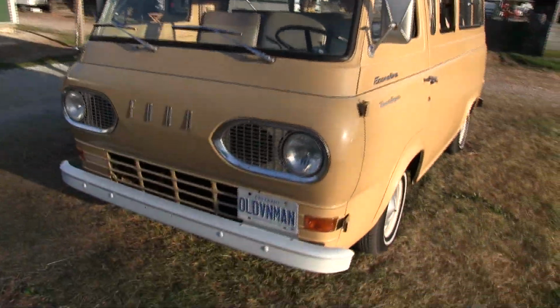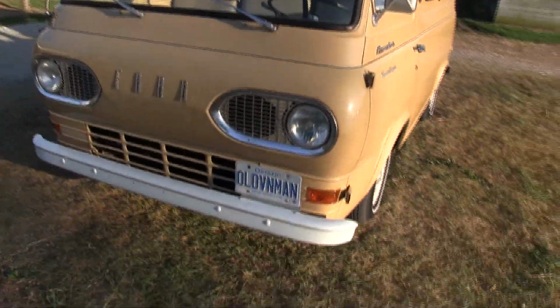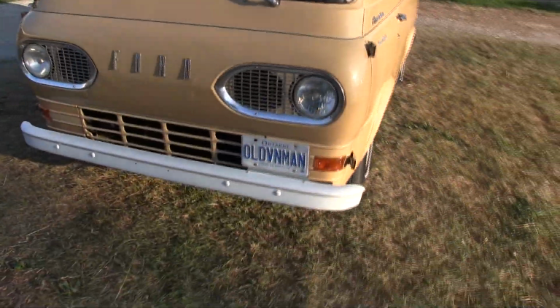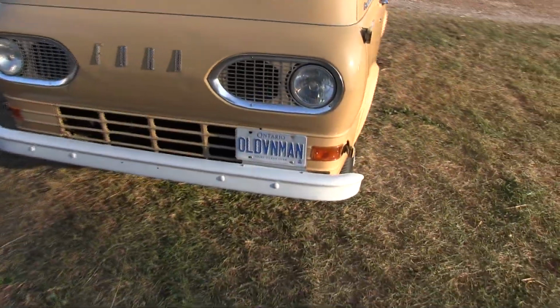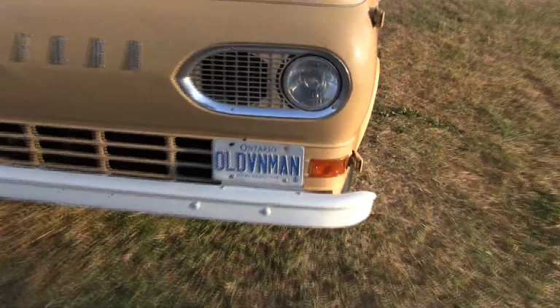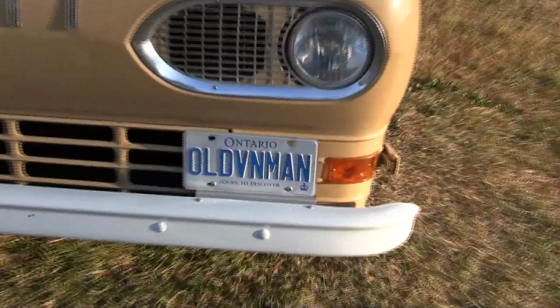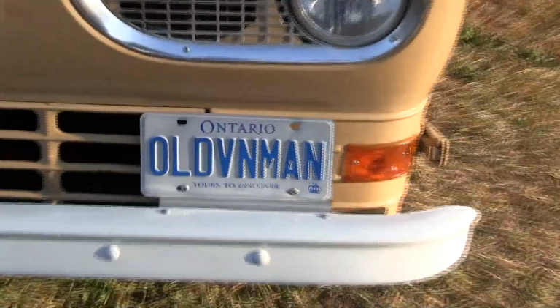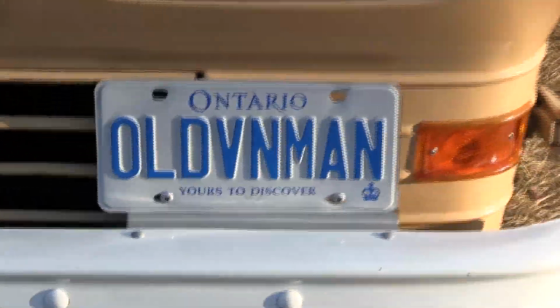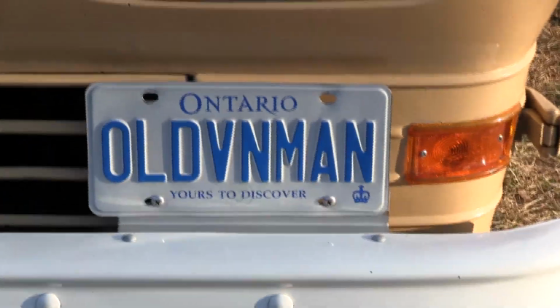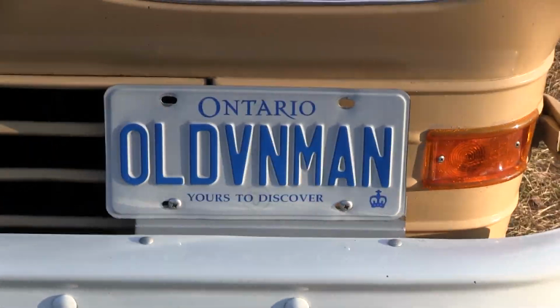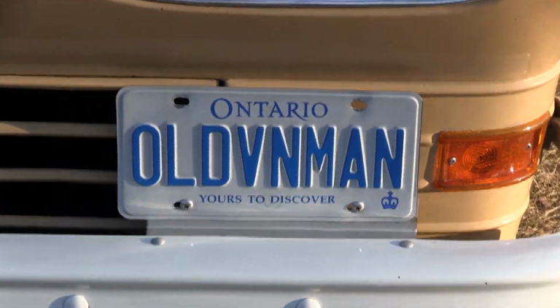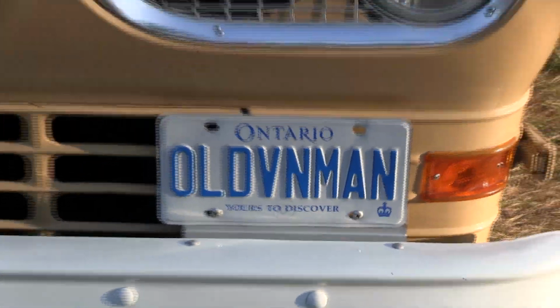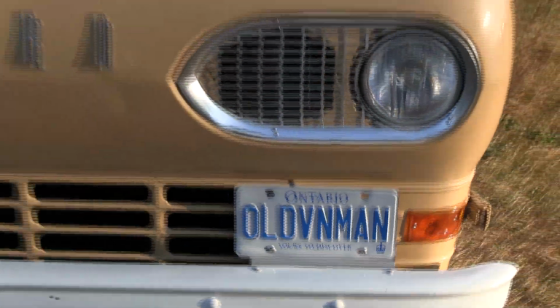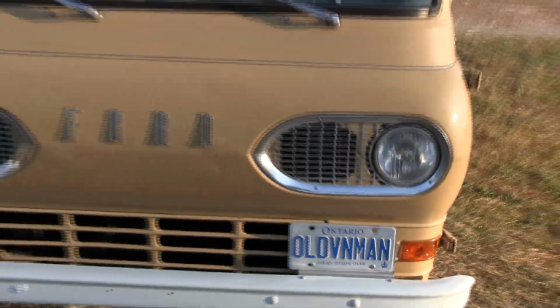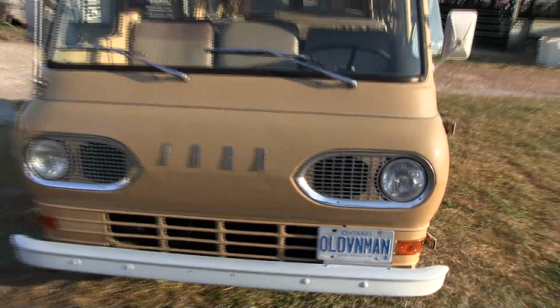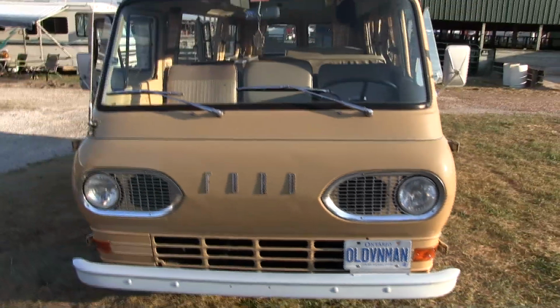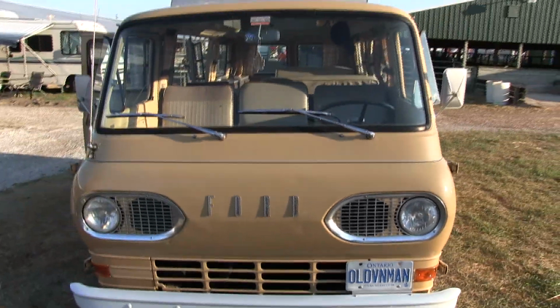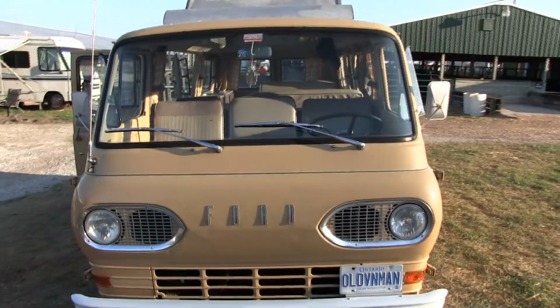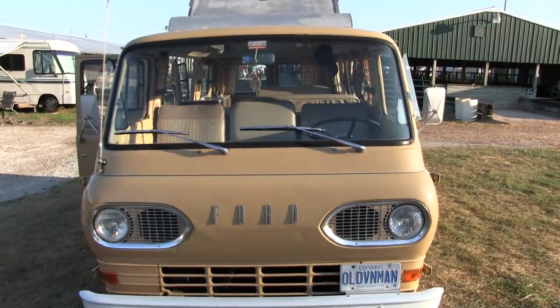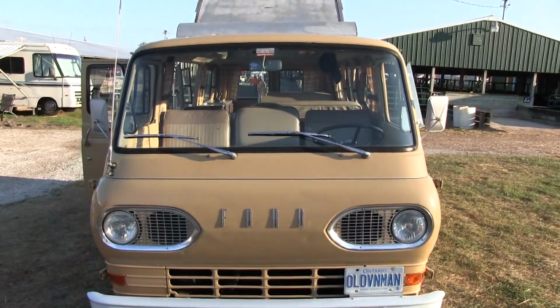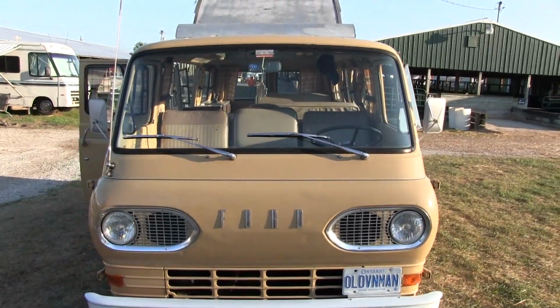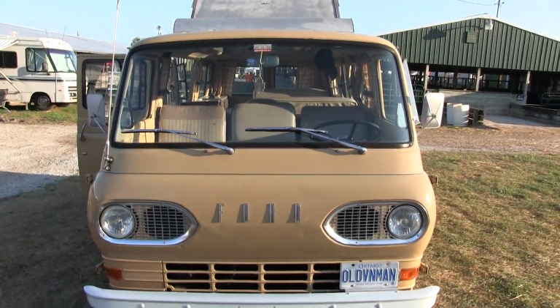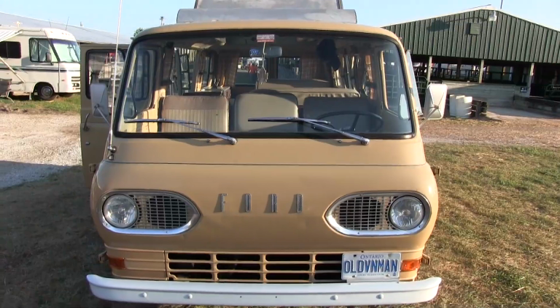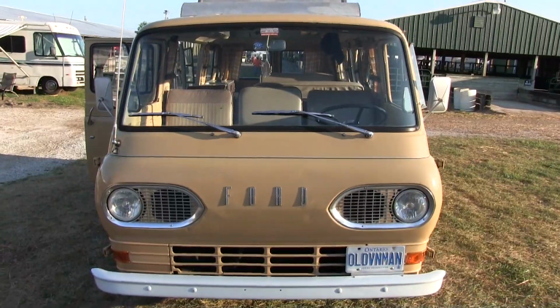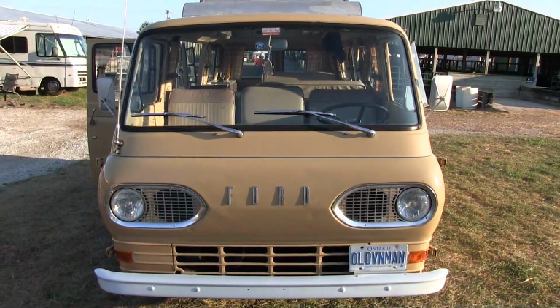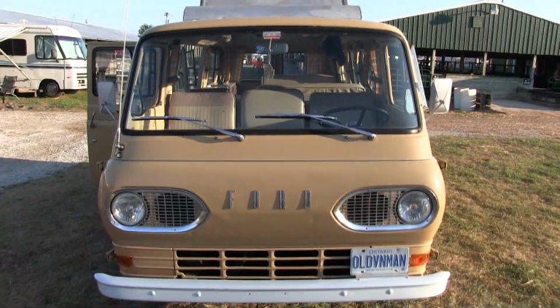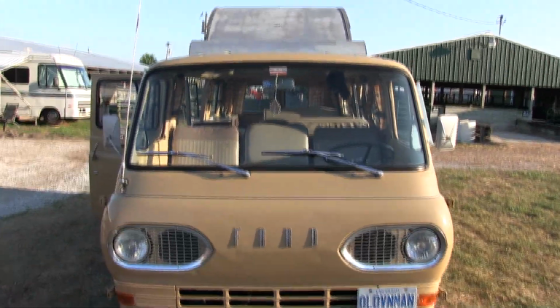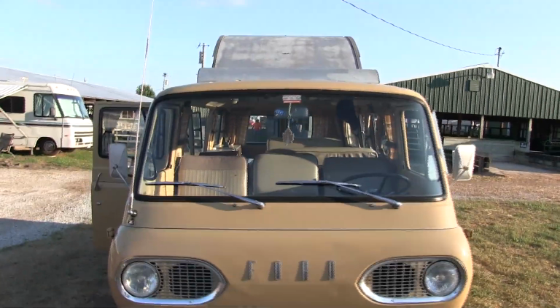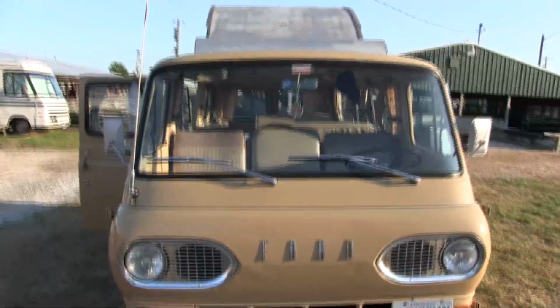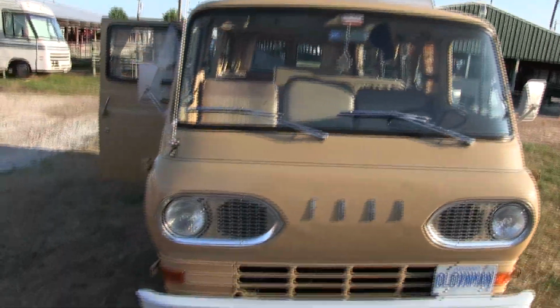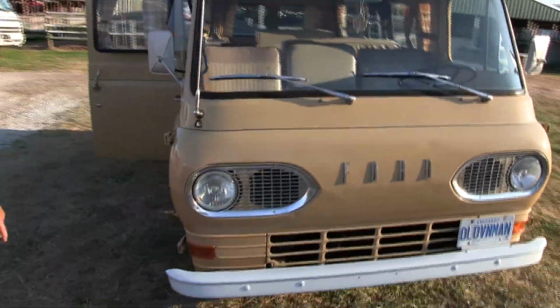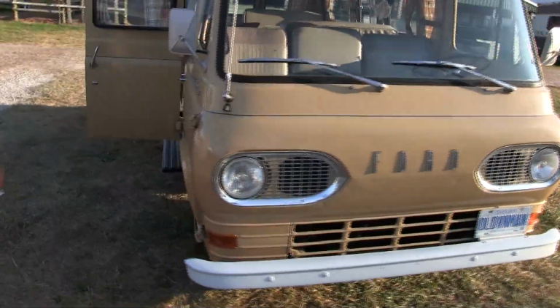That's your plate. I'm known as the Old Van Man — it was a handle that sort of stuck. My wife would prefer to call me the Old Man Van, but I love it.